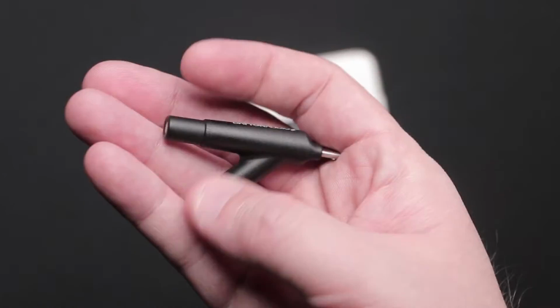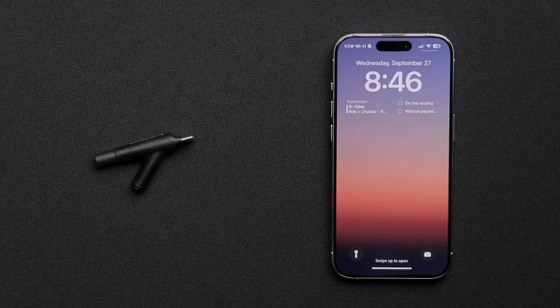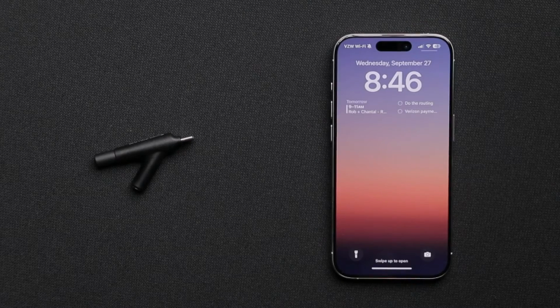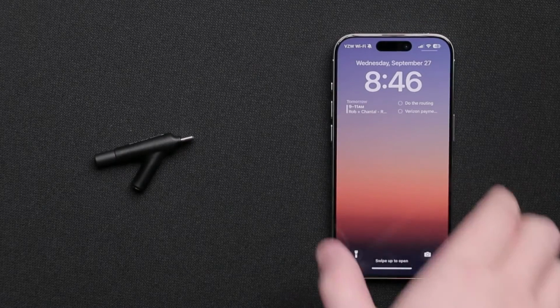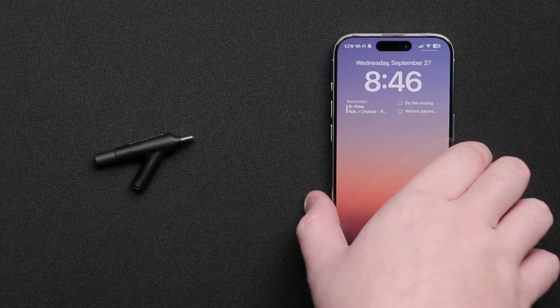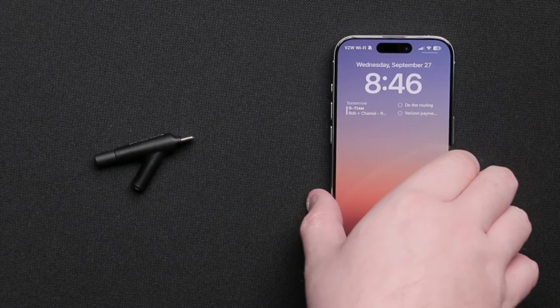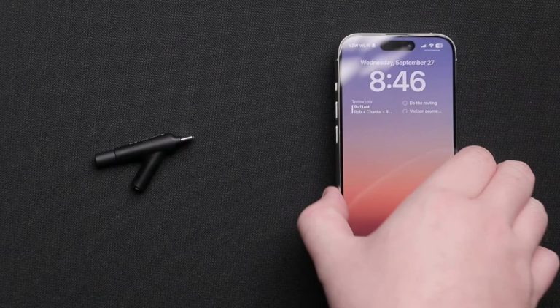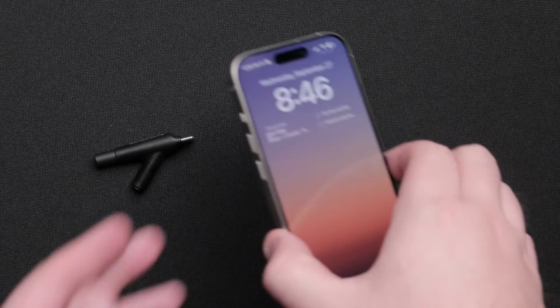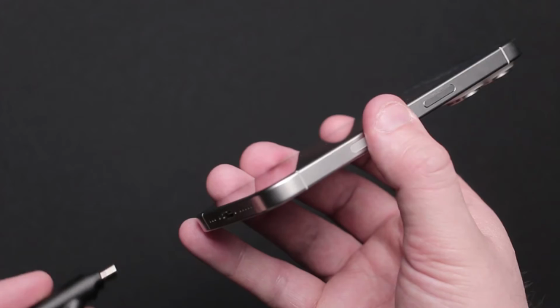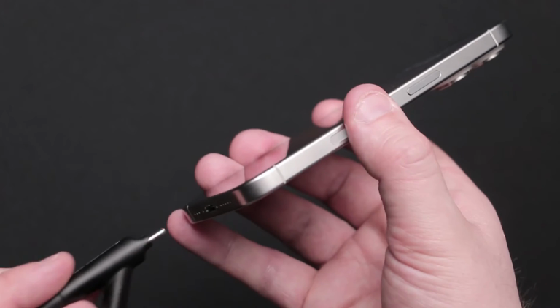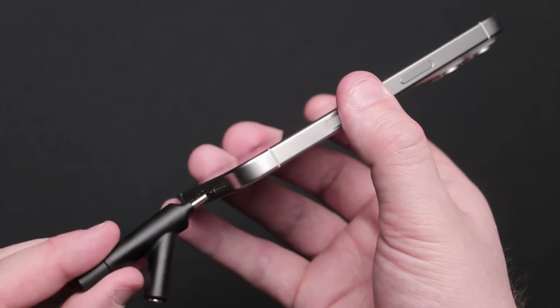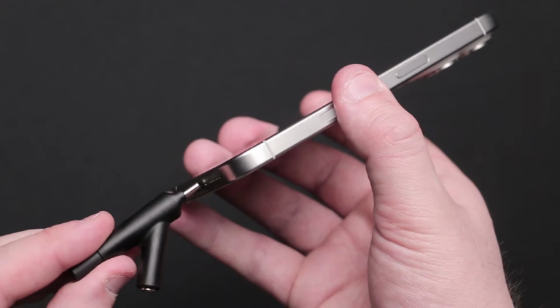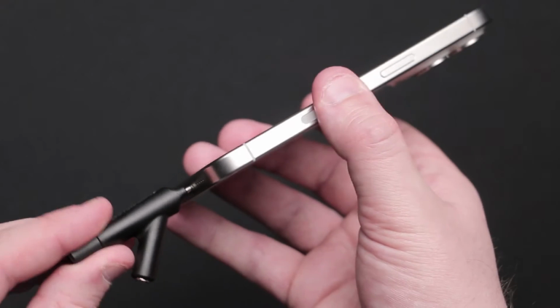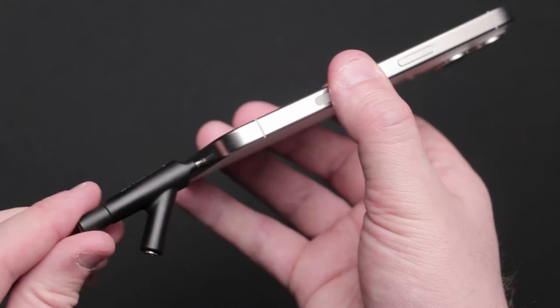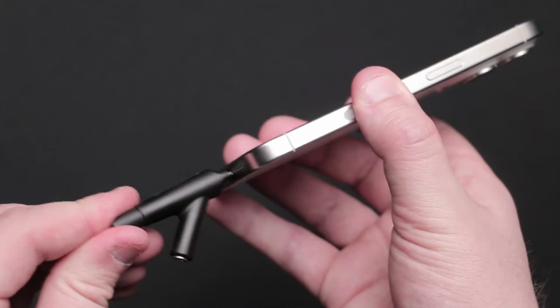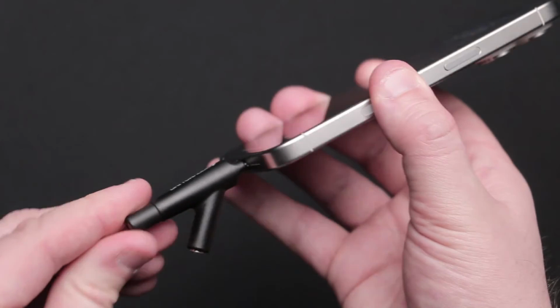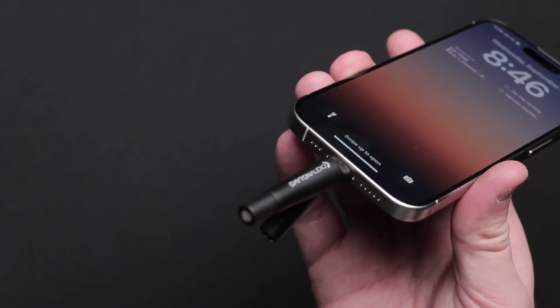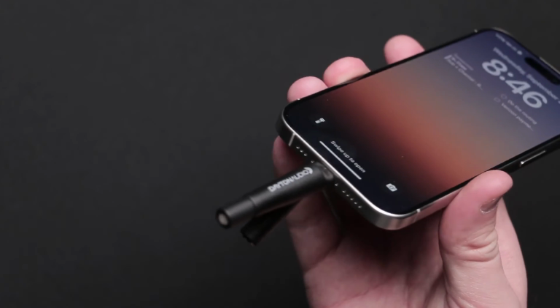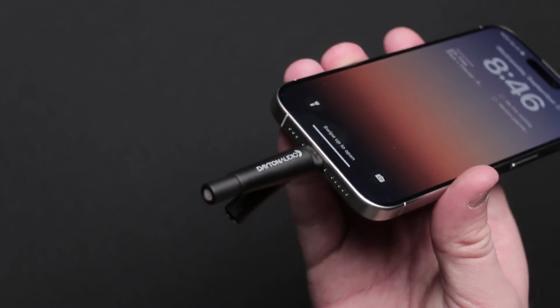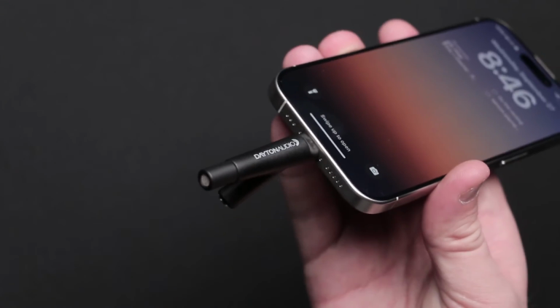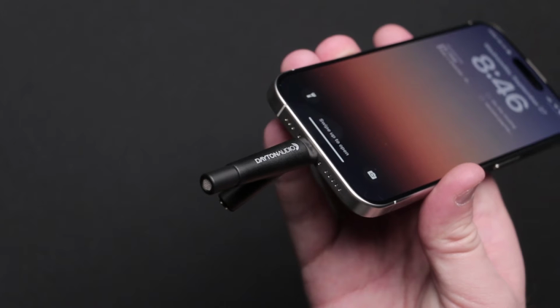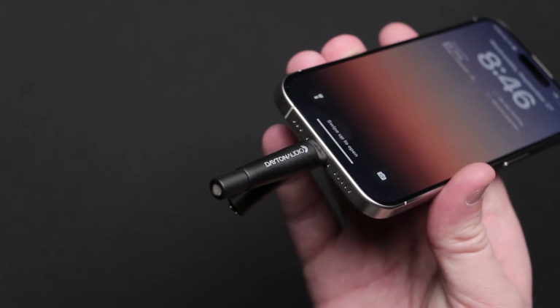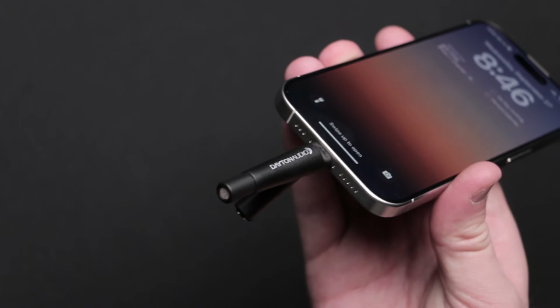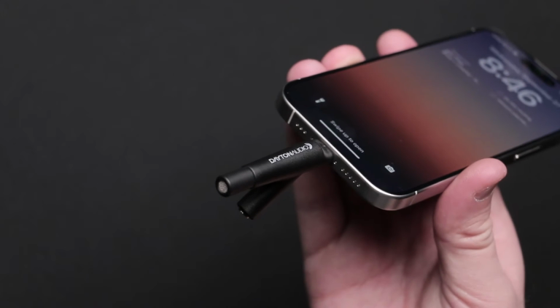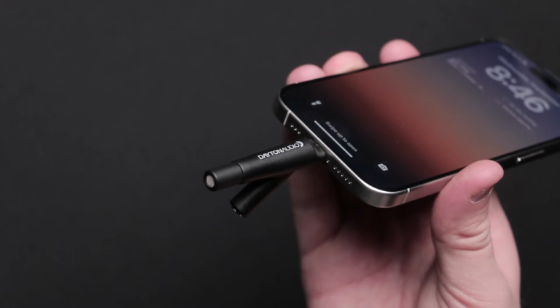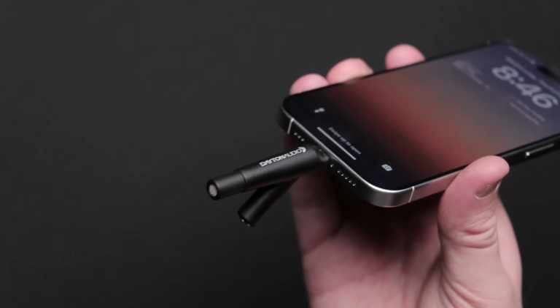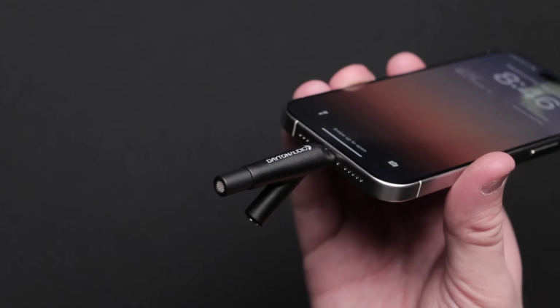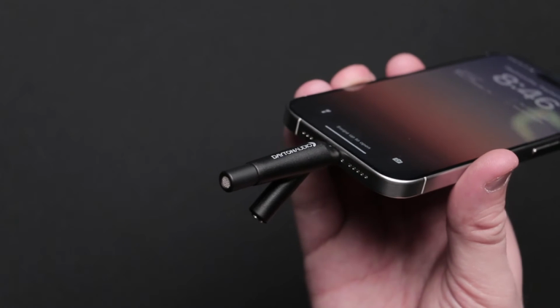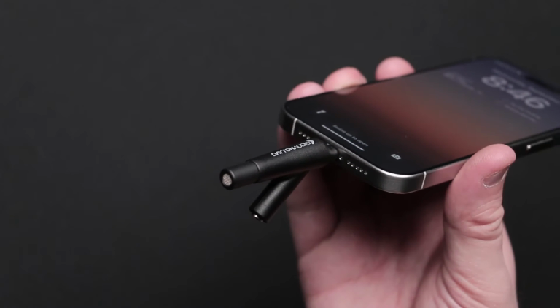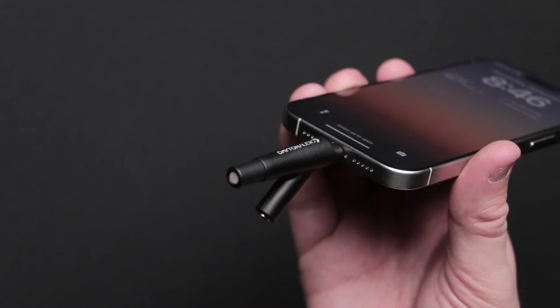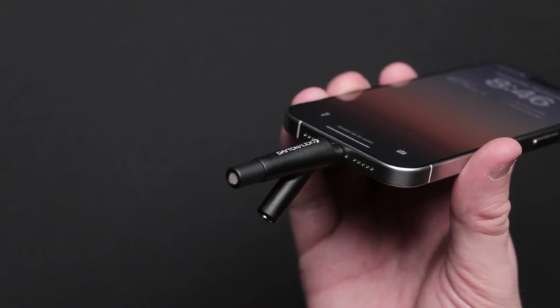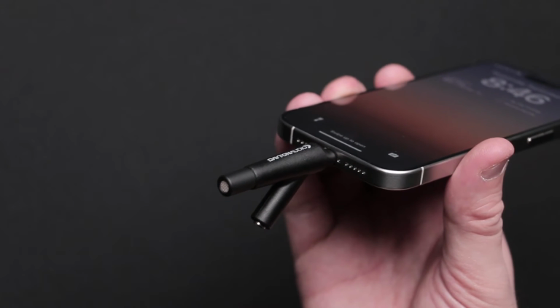You can use the IMM-6C with any phone or tablet that has a USB-C port. It has a true omni-directional pattern with a calibrated flat frequency response.